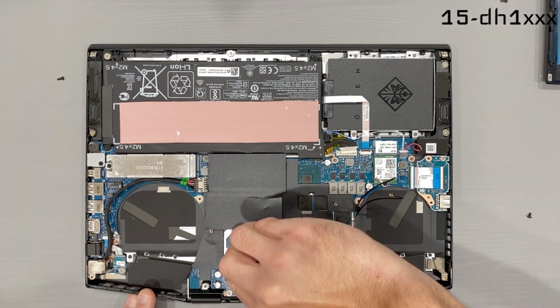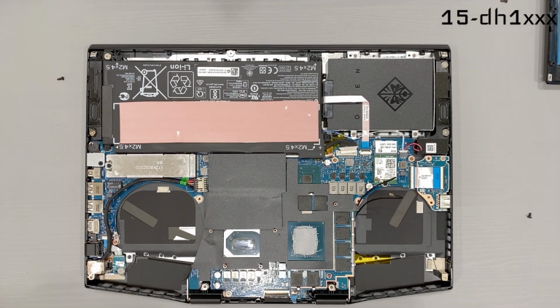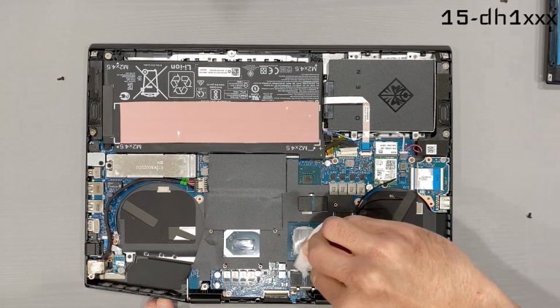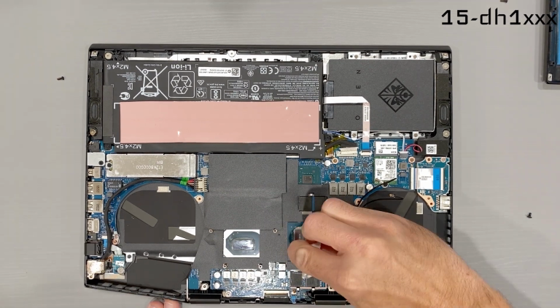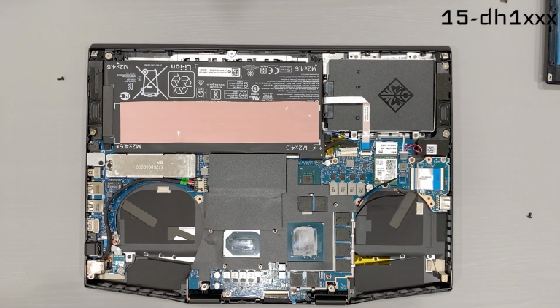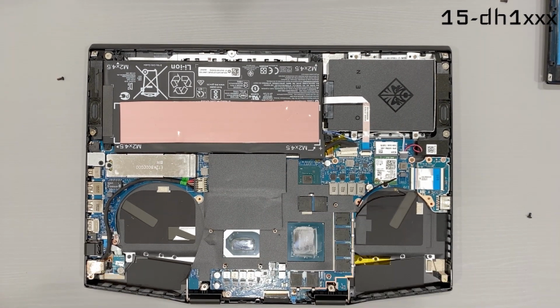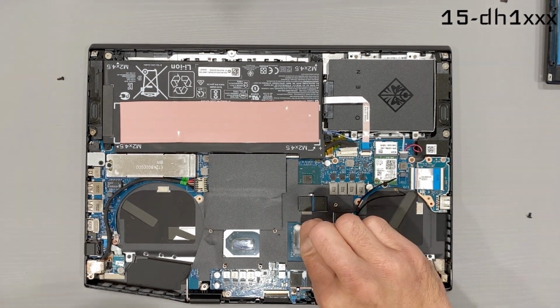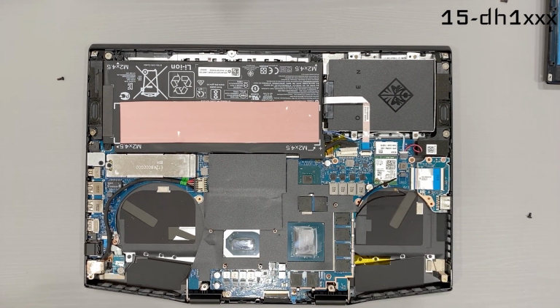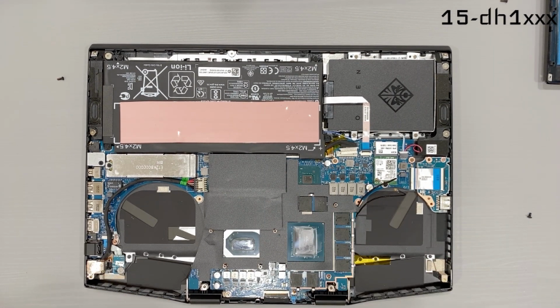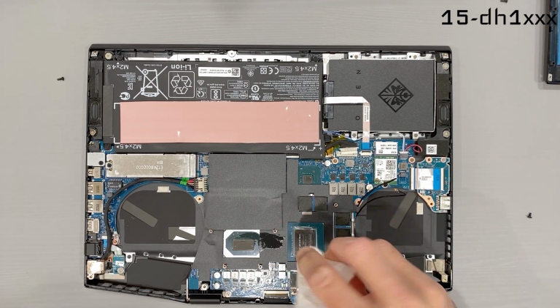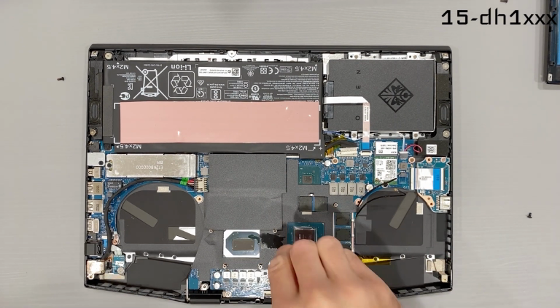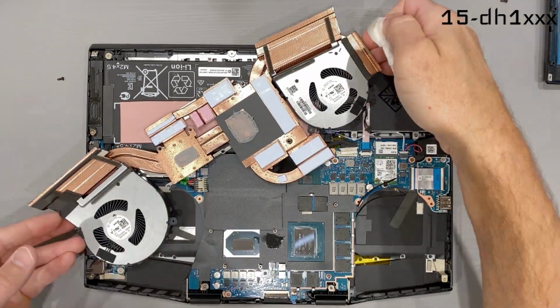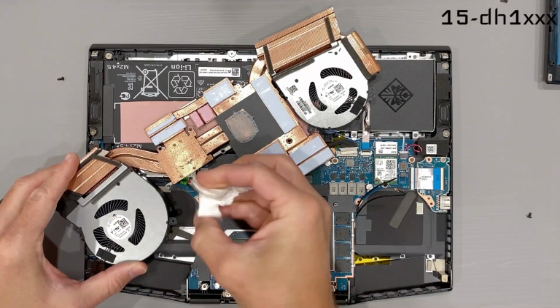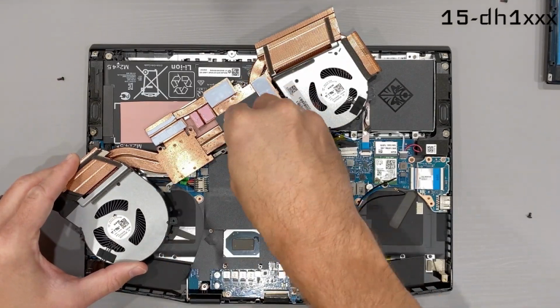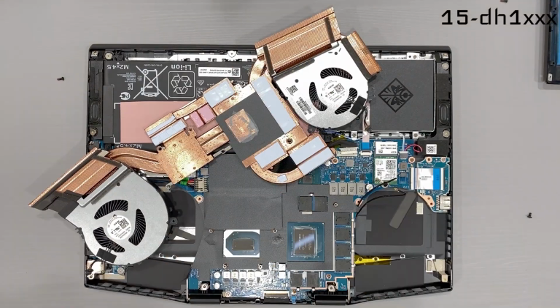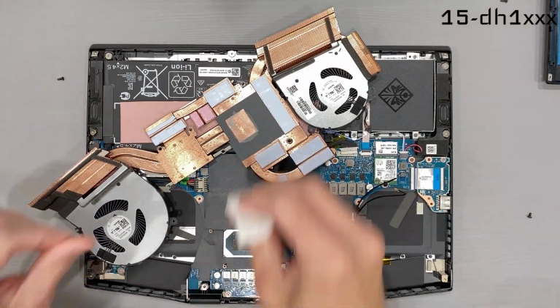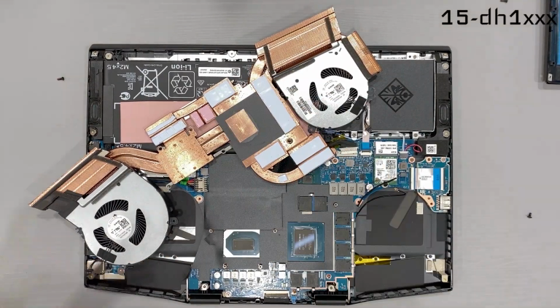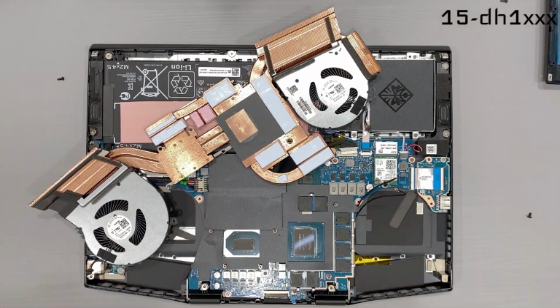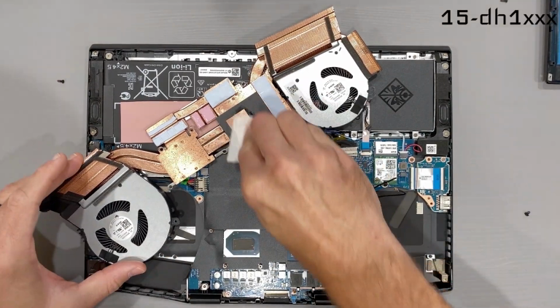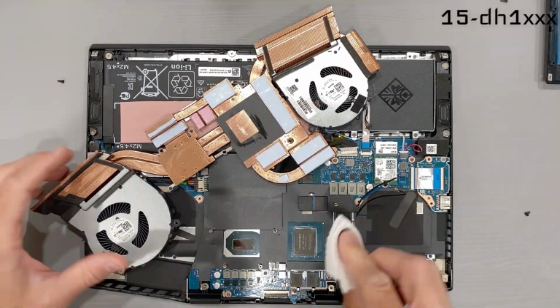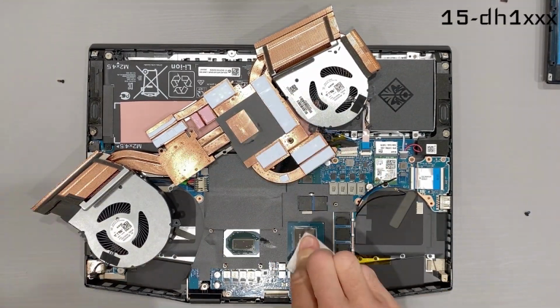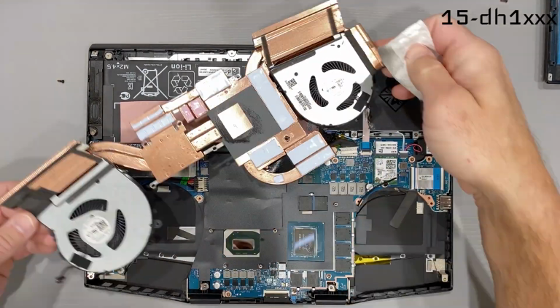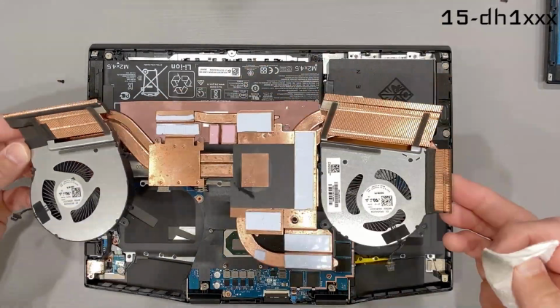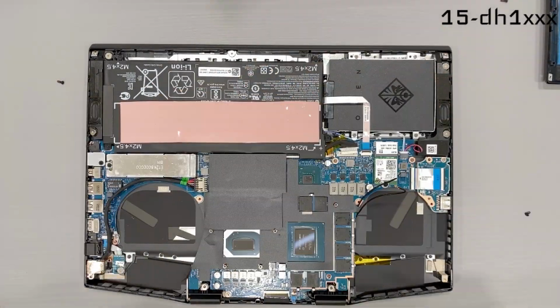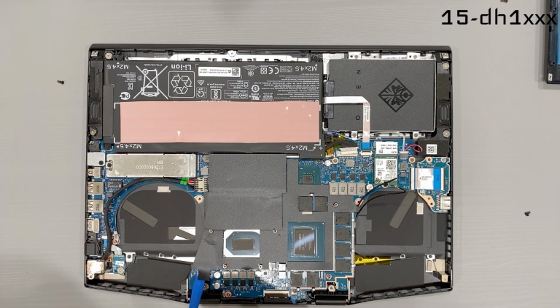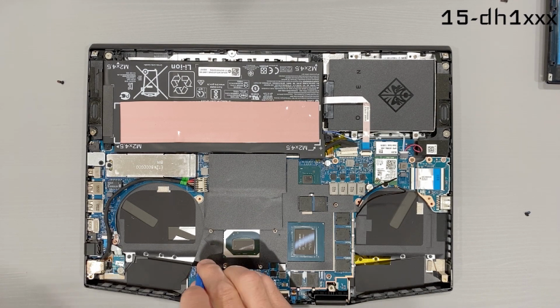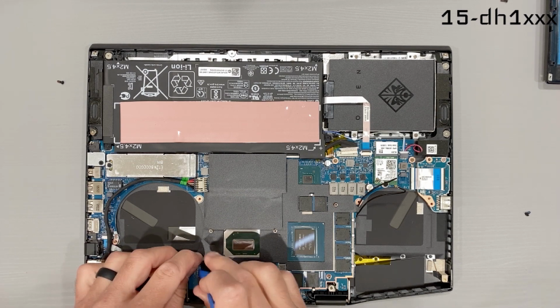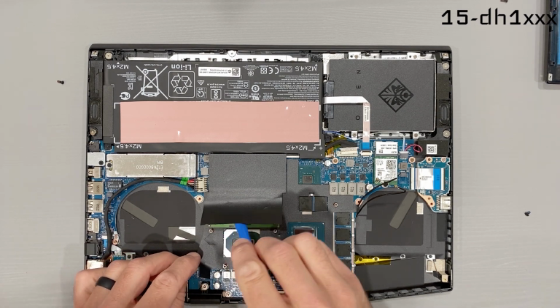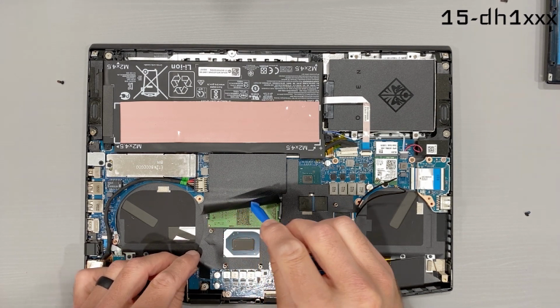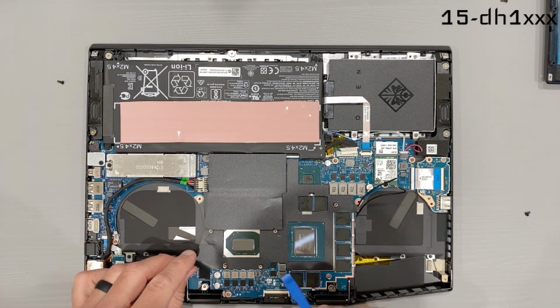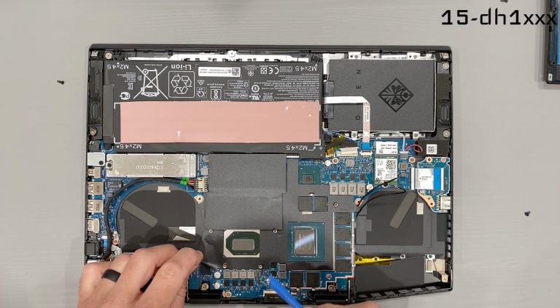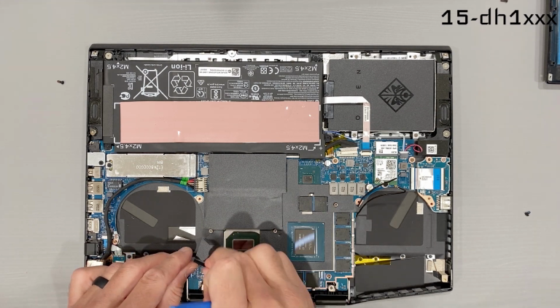So after cleaning off the thermal paste with isopropyl alcohol — which by the way looks really good, nice job HP with the application — I'm going to carefully remove the black sheet that surrounds the CPU.